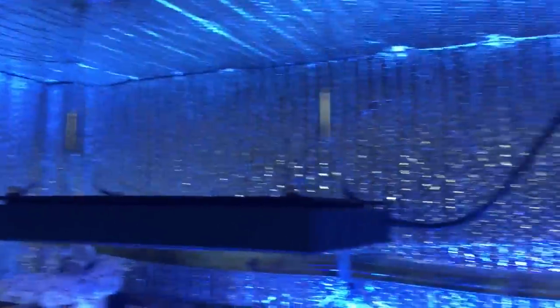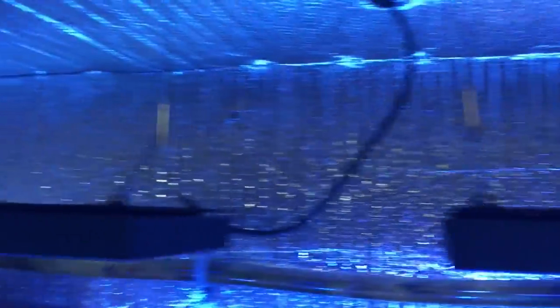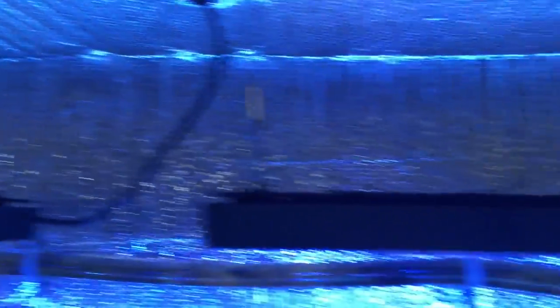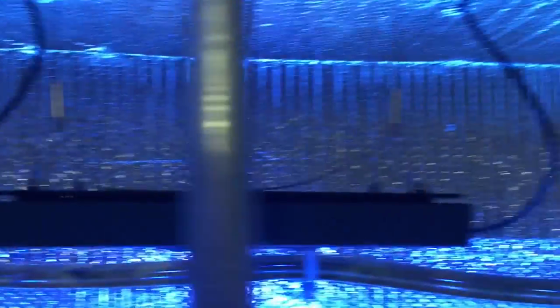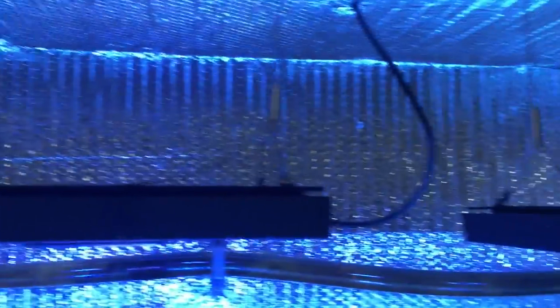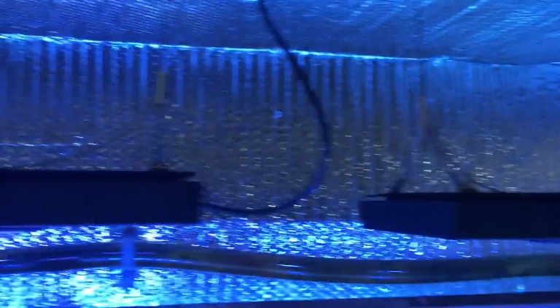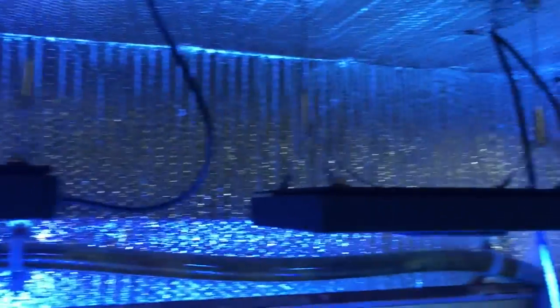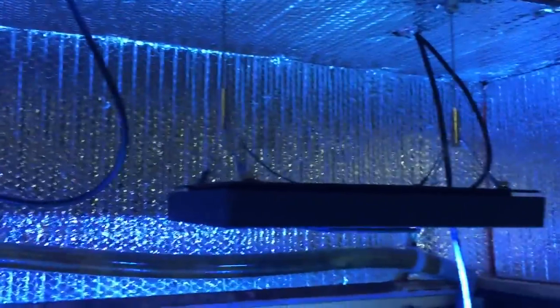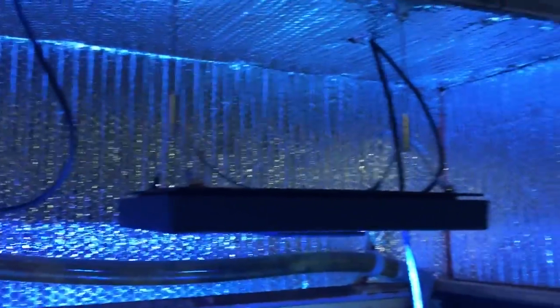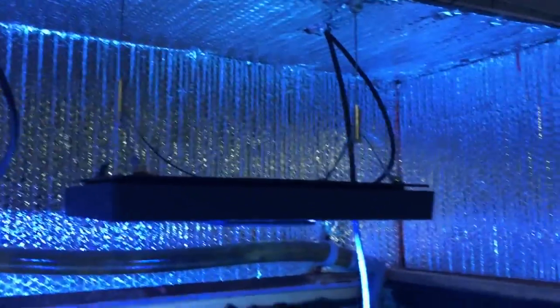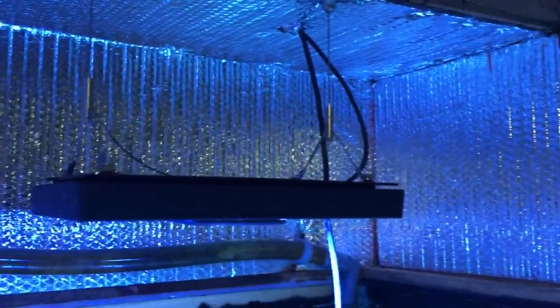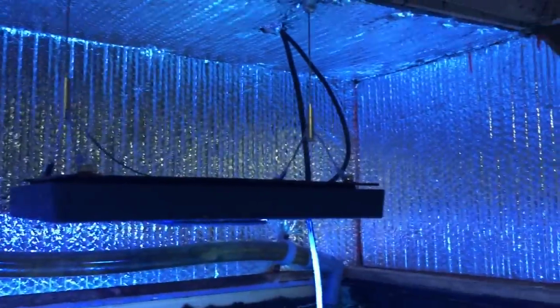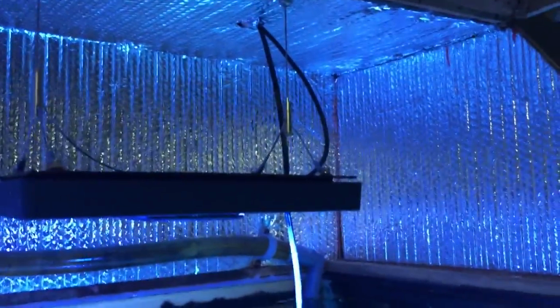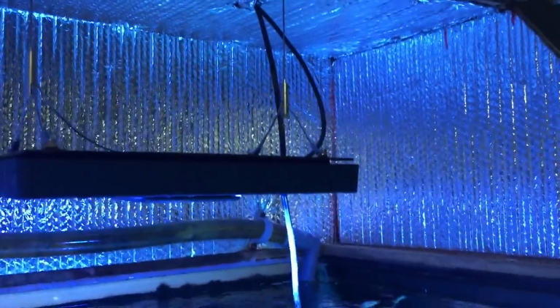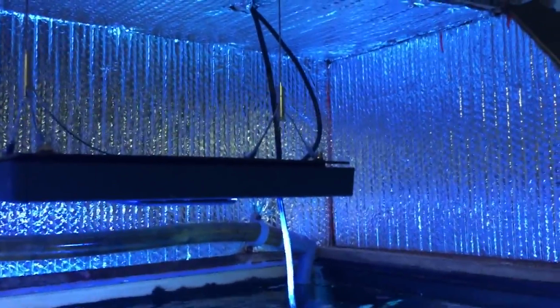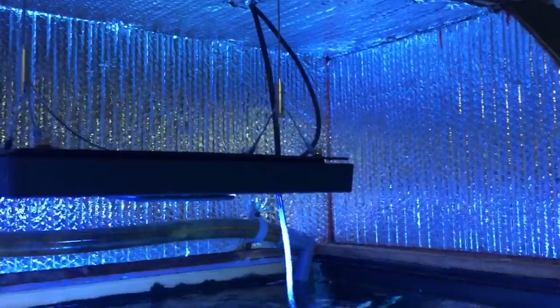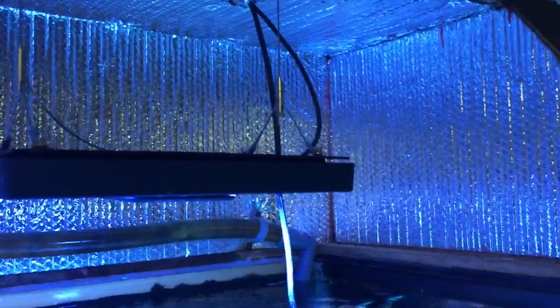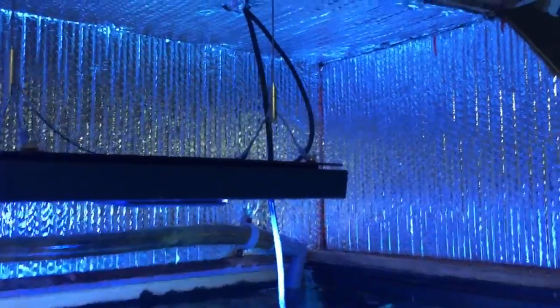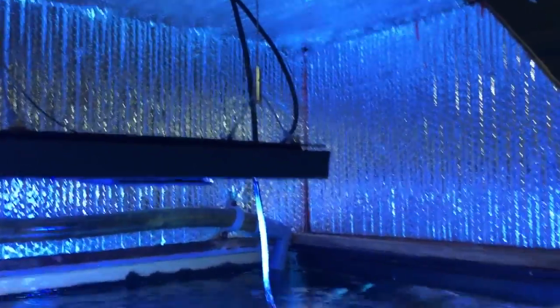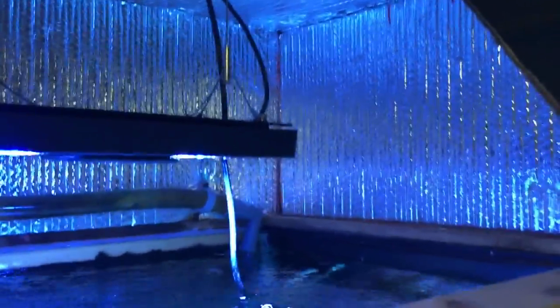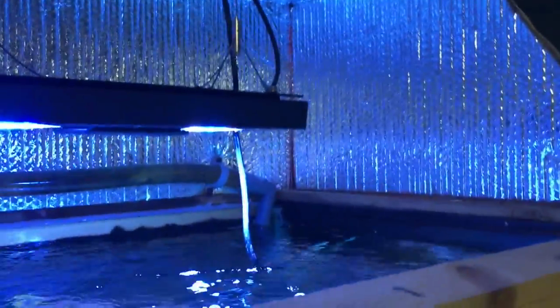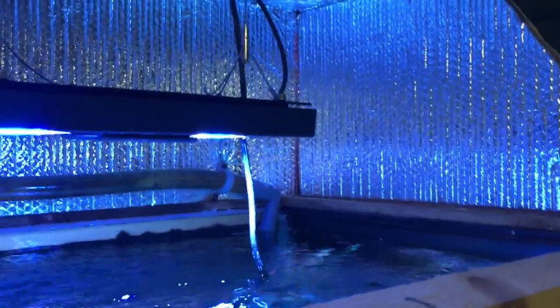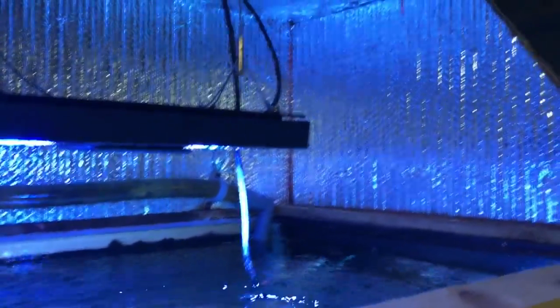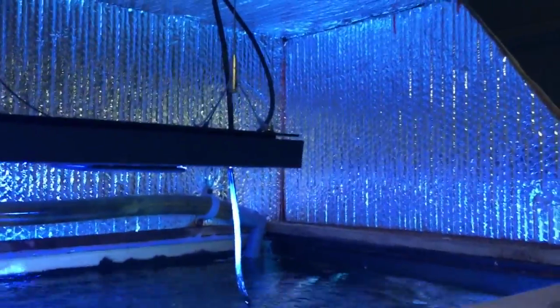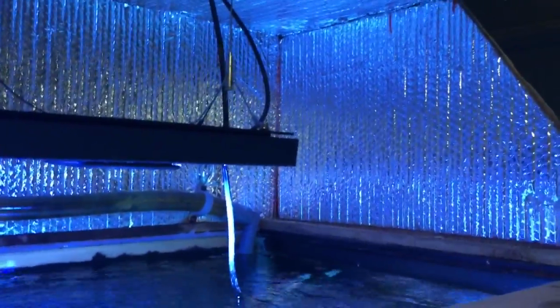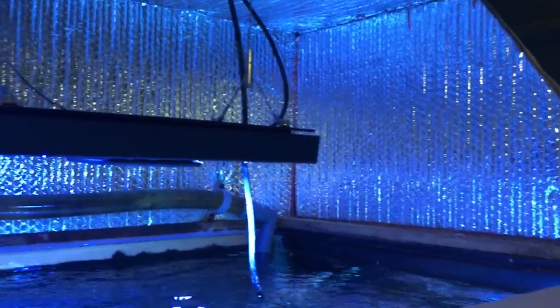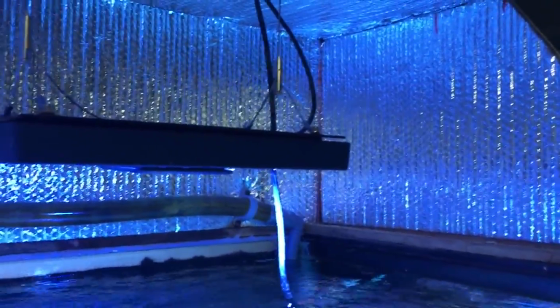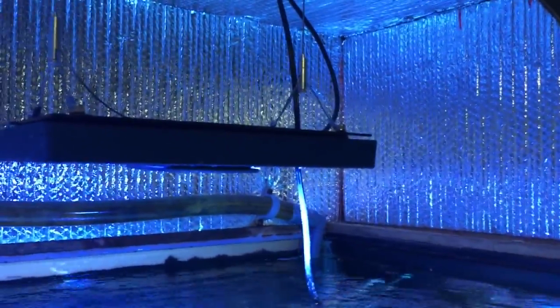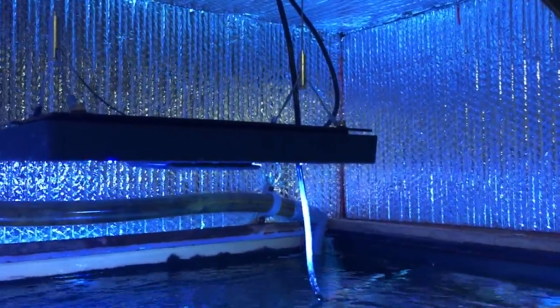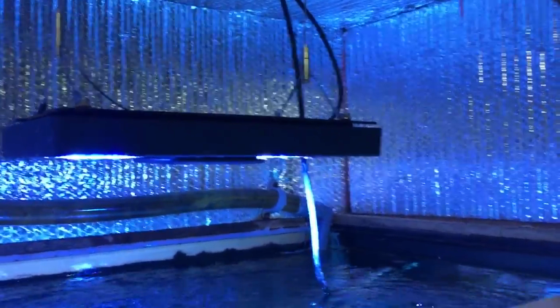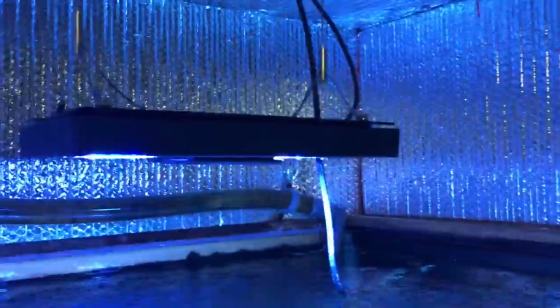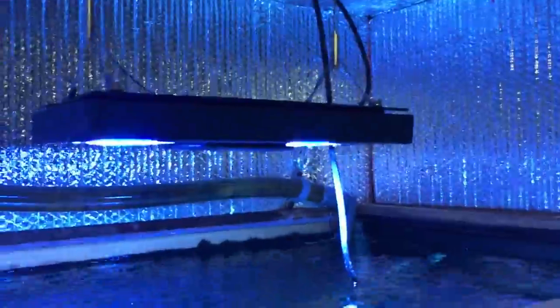I have the canopy insulated because I live in Canada and it gets really cold. This definitely helps keep the heat in my tank and keep it regulated. My sump is in the basement and I also have two 400-watt heaters.